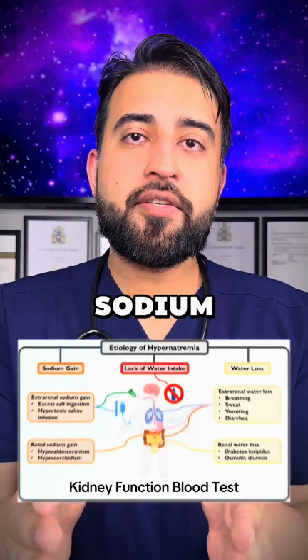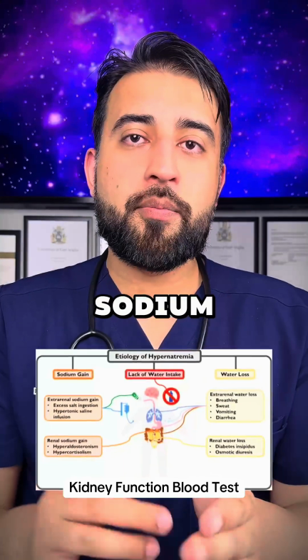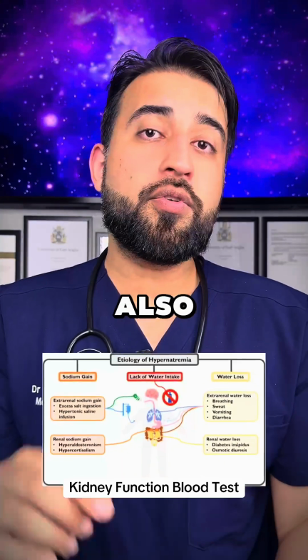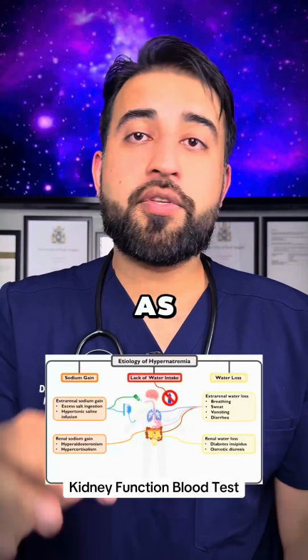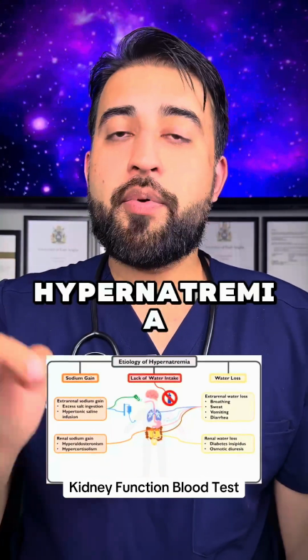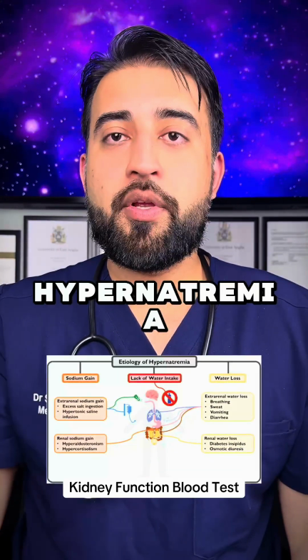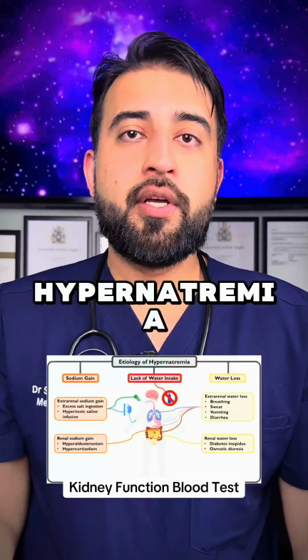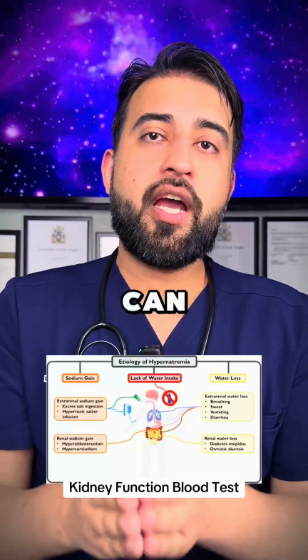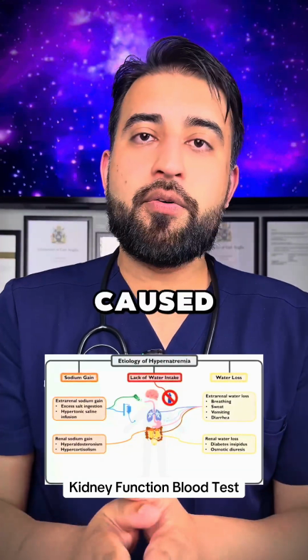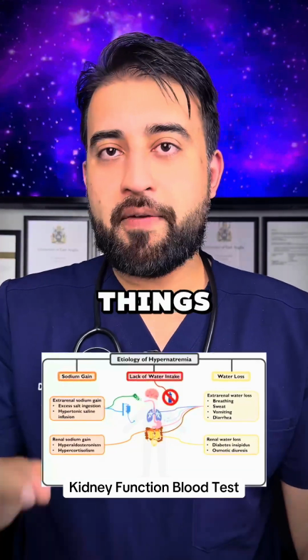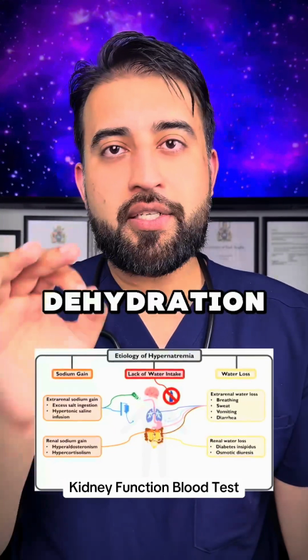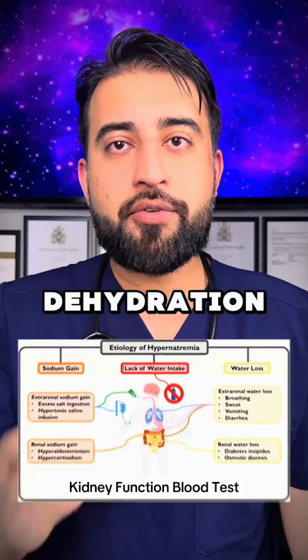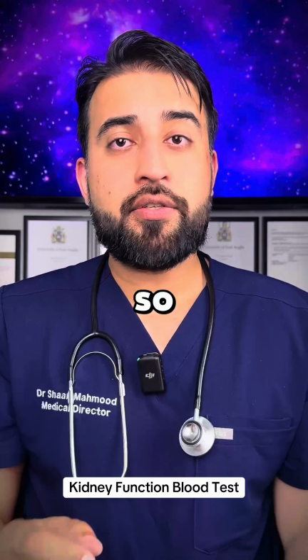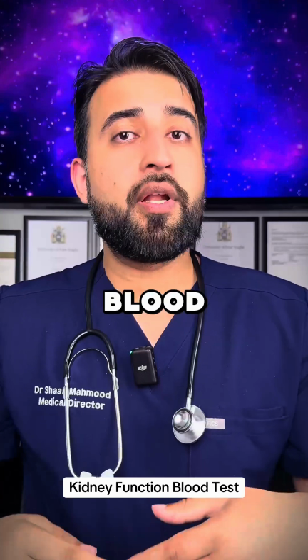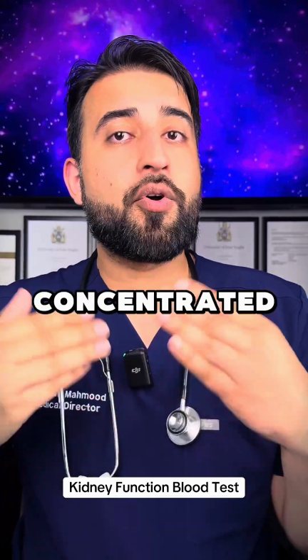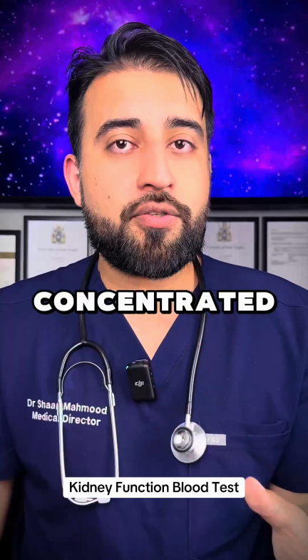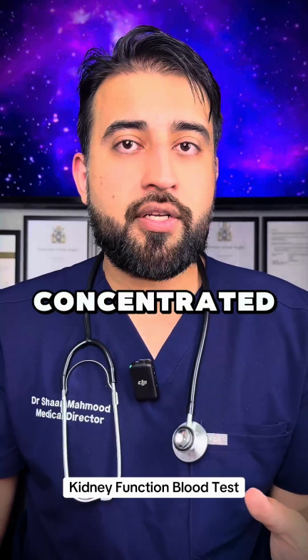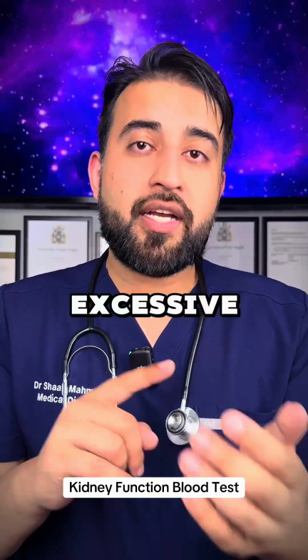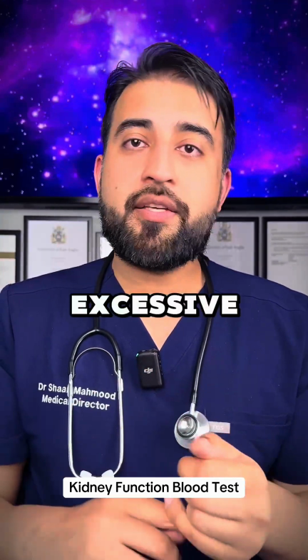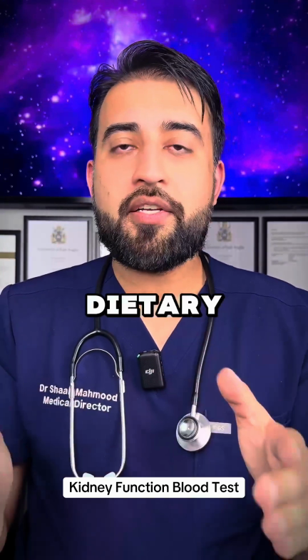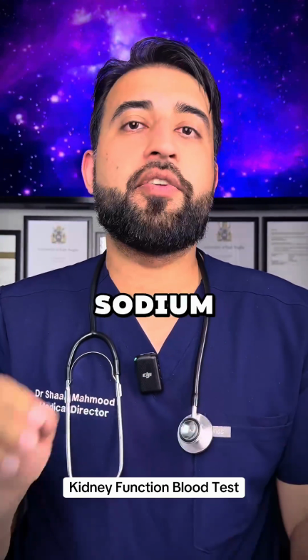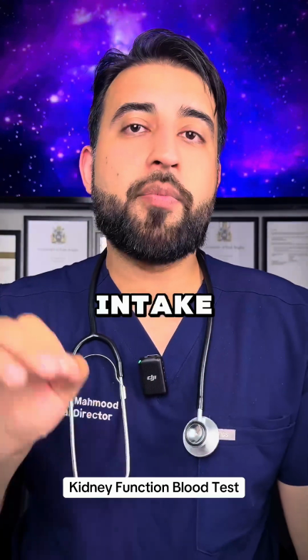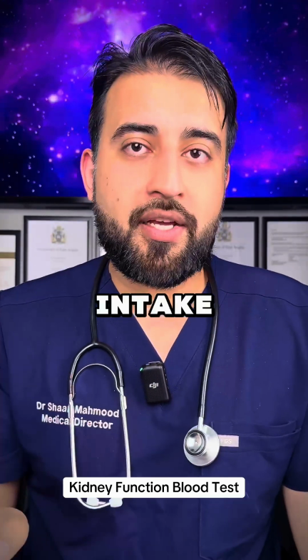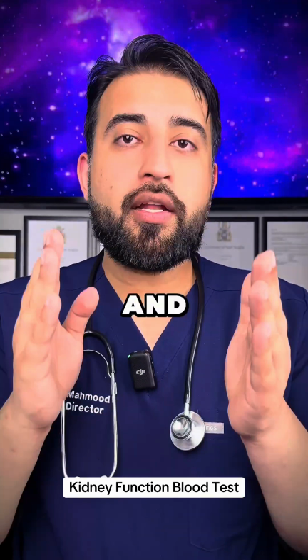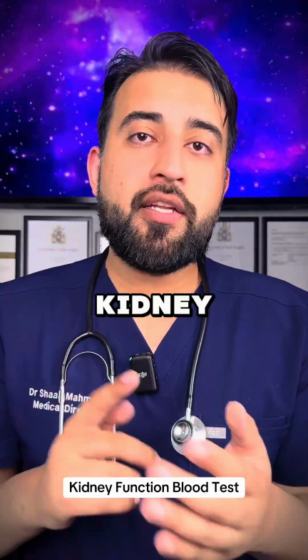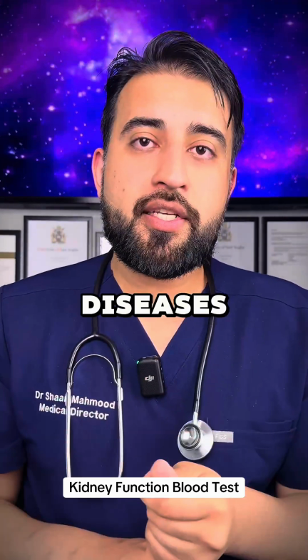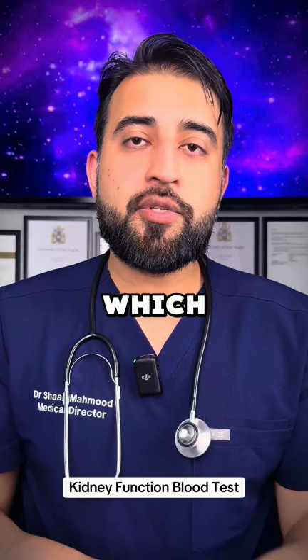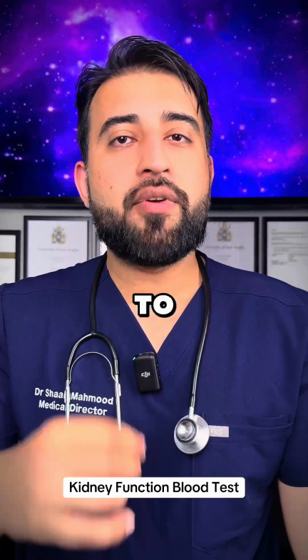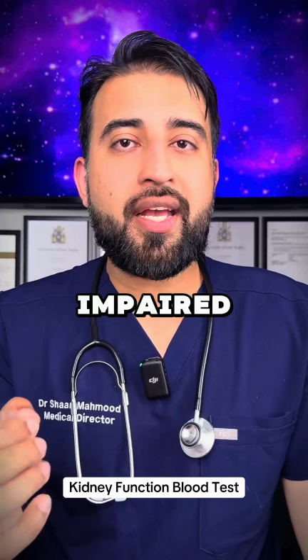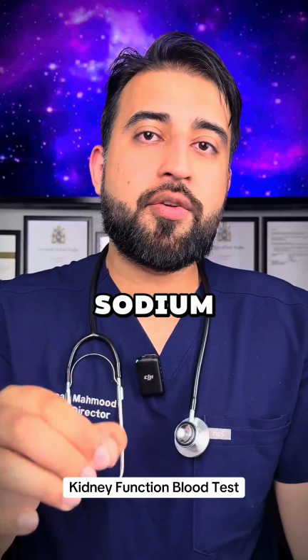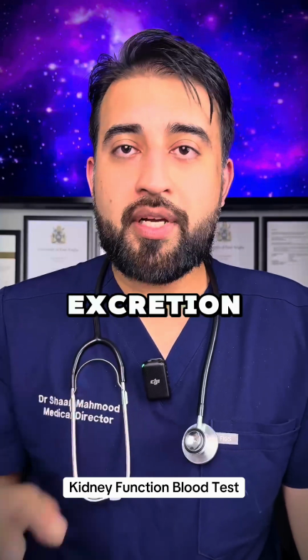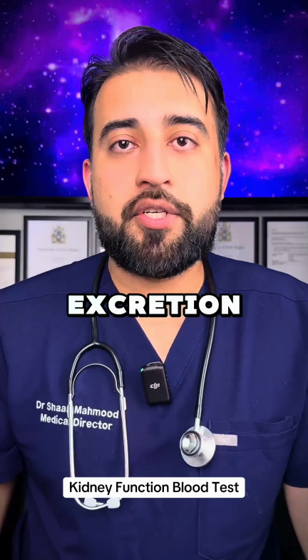High sodium, also known as hypernatremia, can be caused by things like dehydration, where your blood is more concentrated, excessive dietary sodium intake, and kidney diseases which lead to impaired sodium excretion.